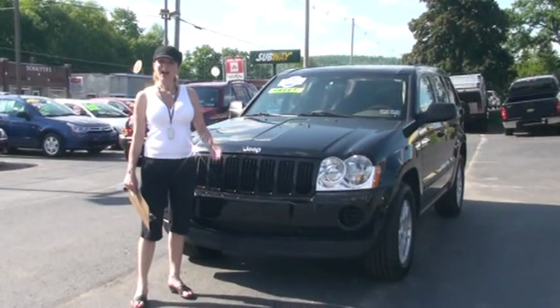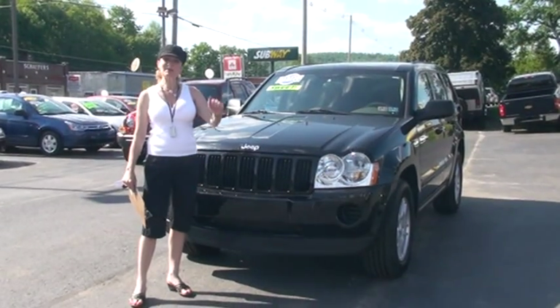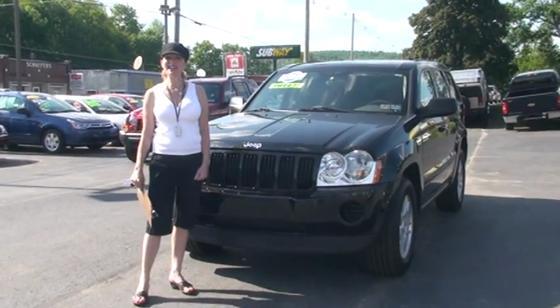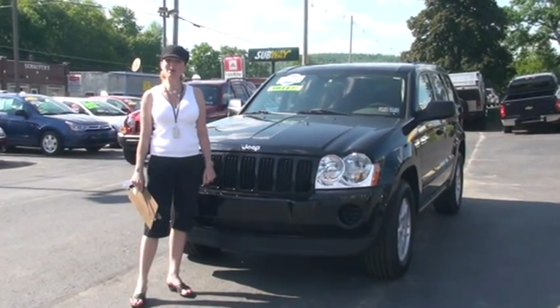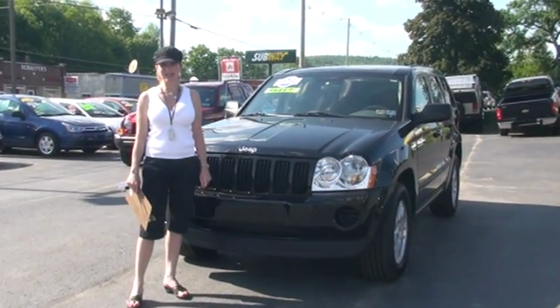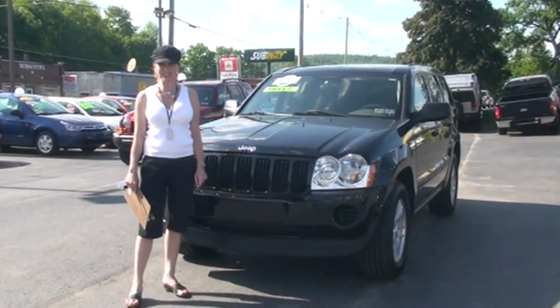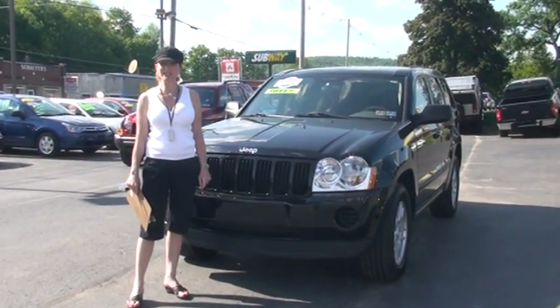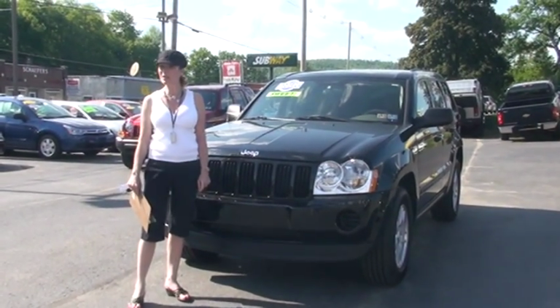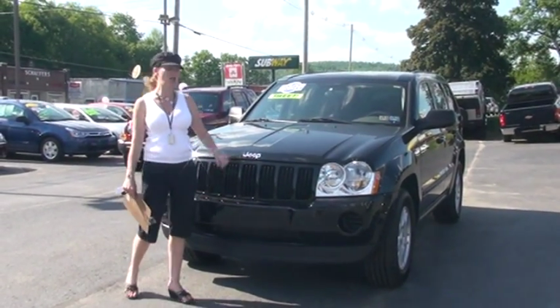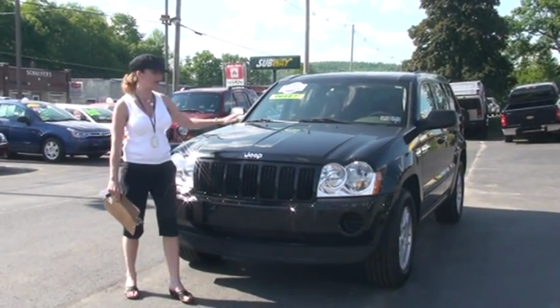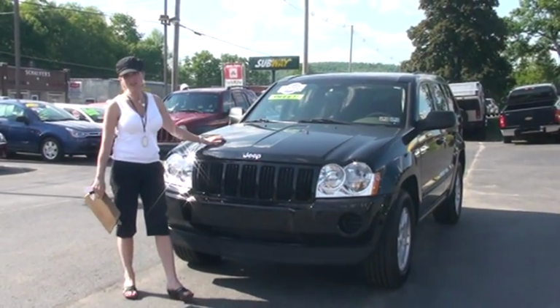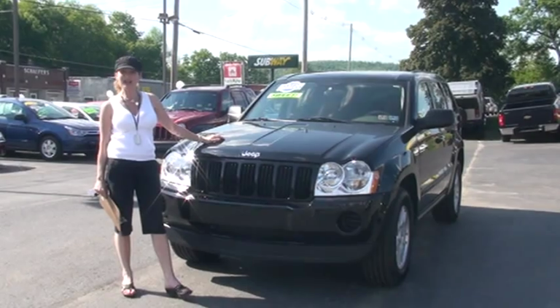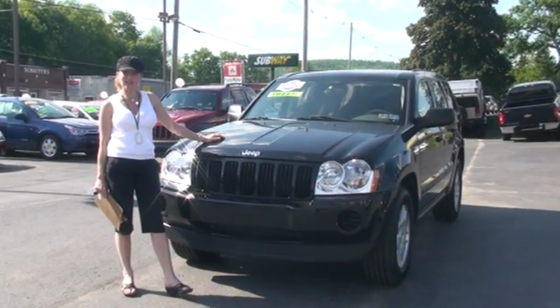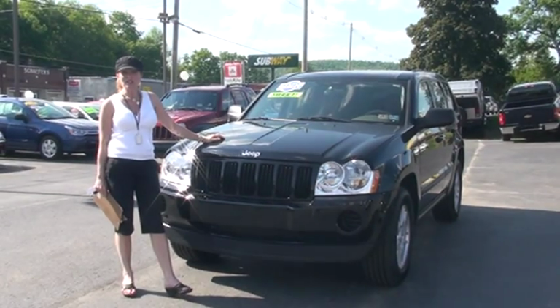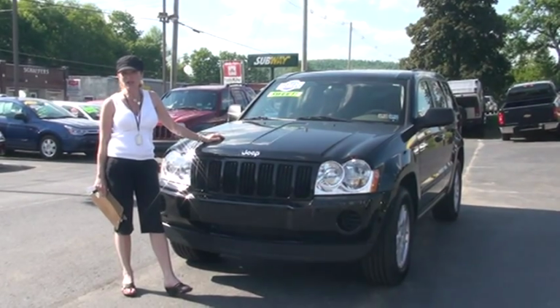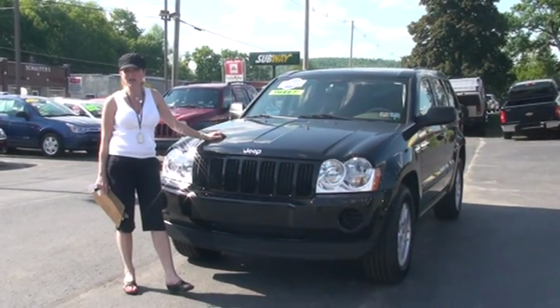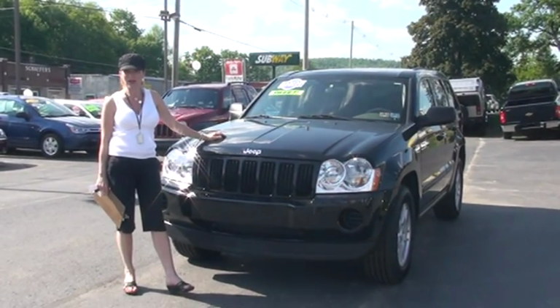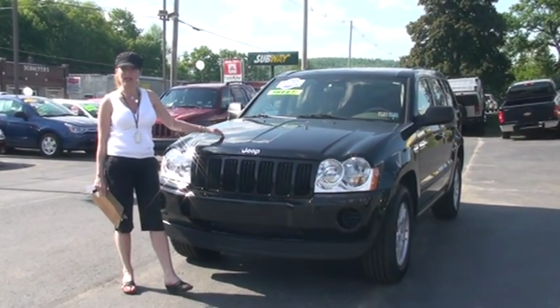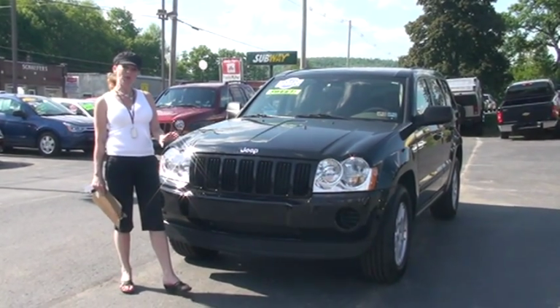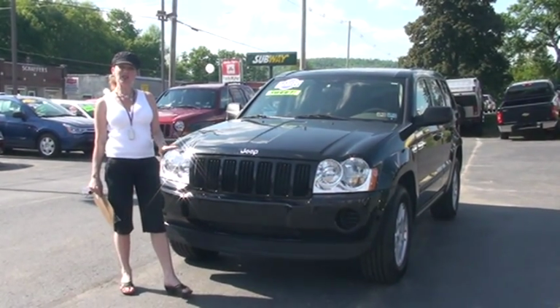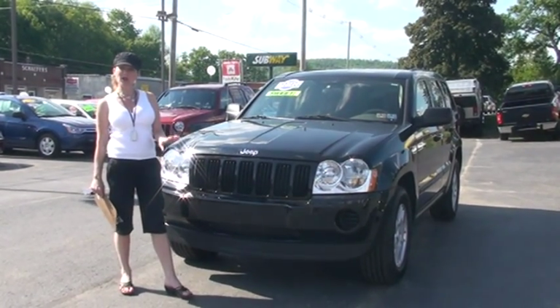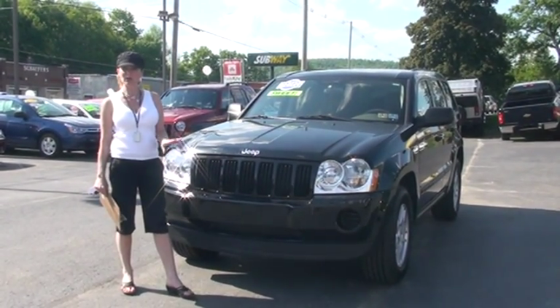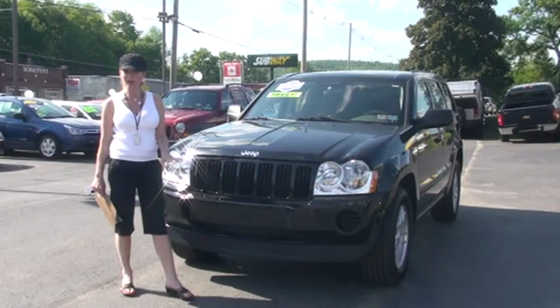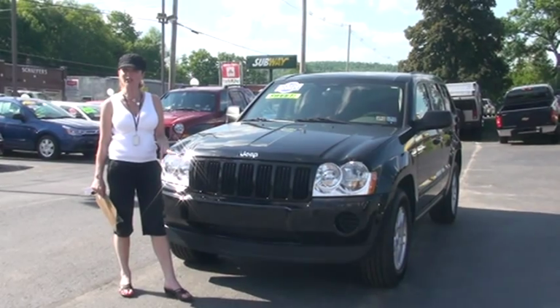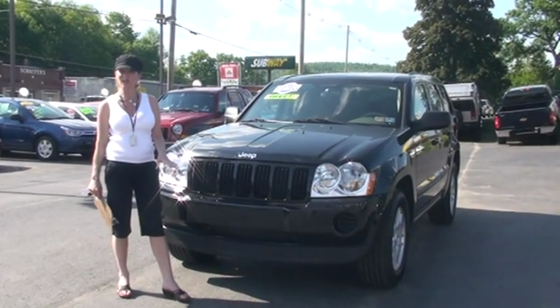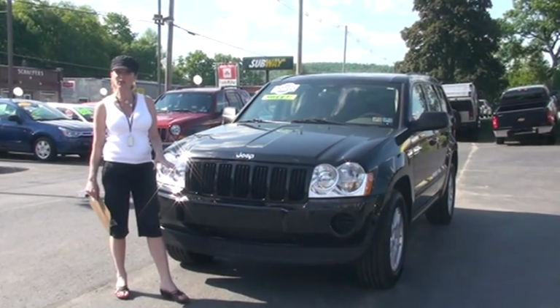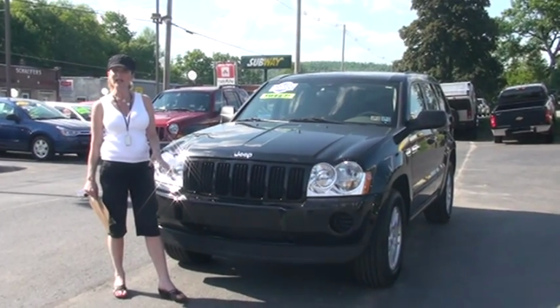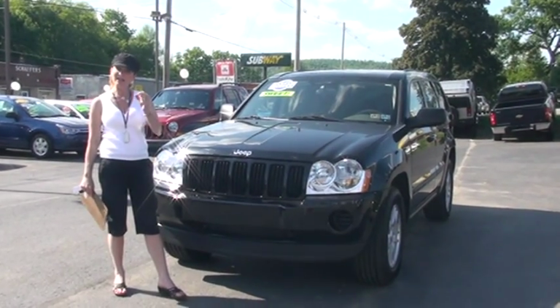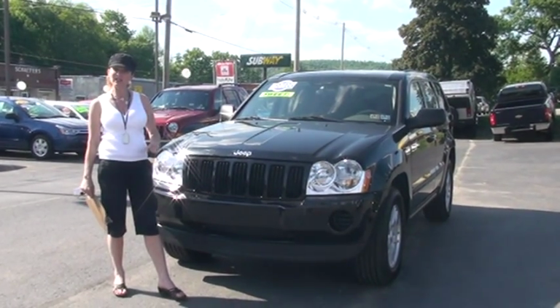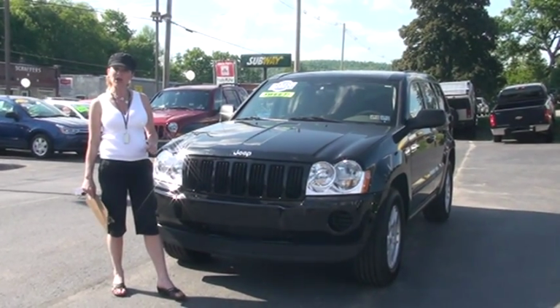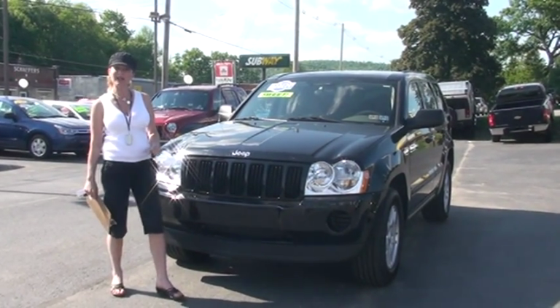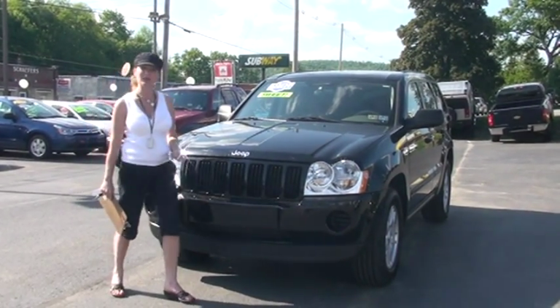Hi, welcome to Tunkhannock Automart. My name is Linda and it's my pleasure to show you around this 2007 Jeep Grand Cherokee Laredo today. Before we get started though, I want to let you know it's a one-owner. It's Carfax certified and at the end of the video we'll talk about that a little bit.